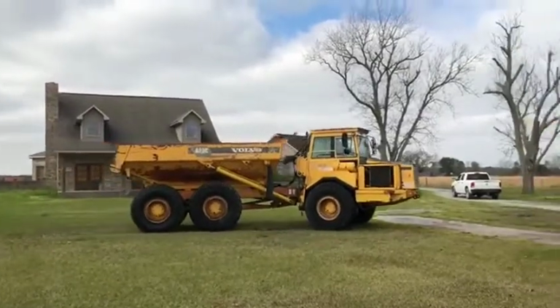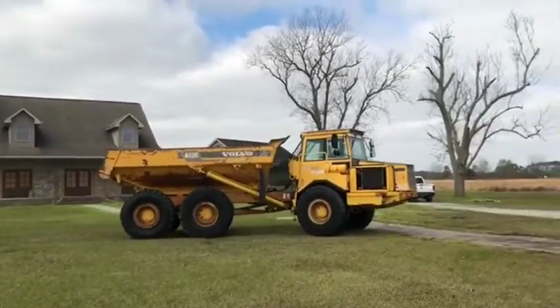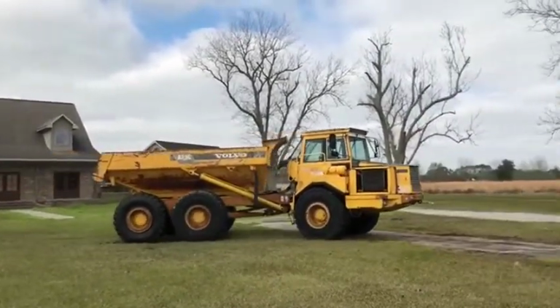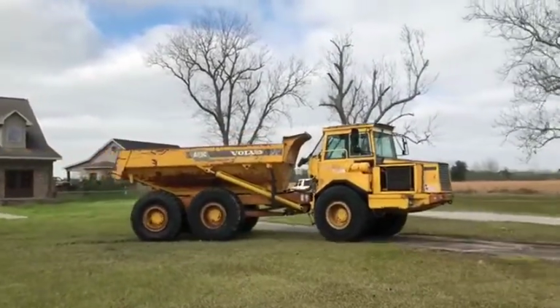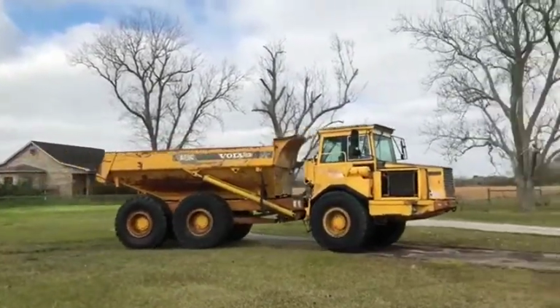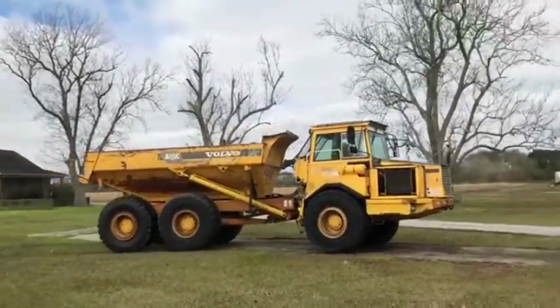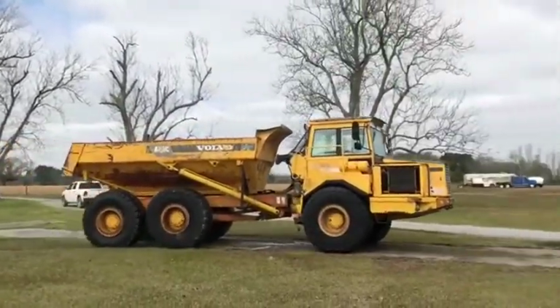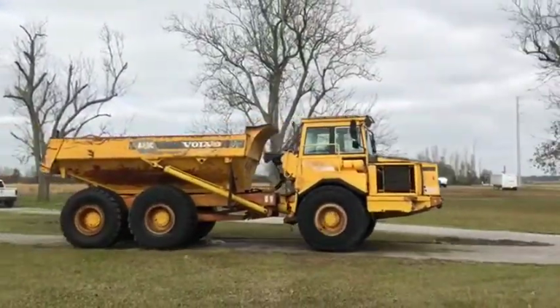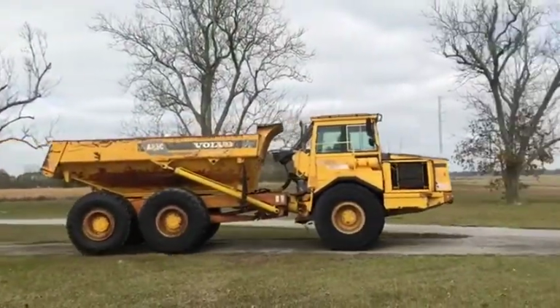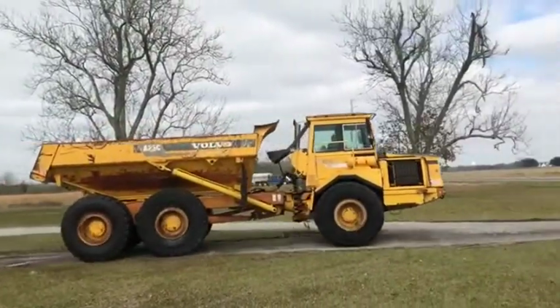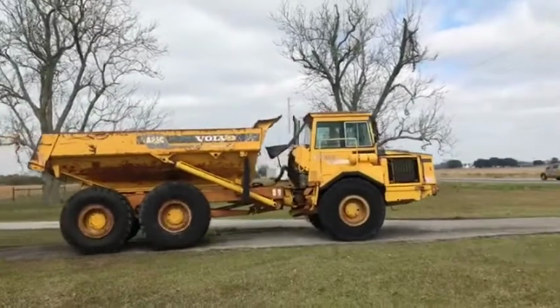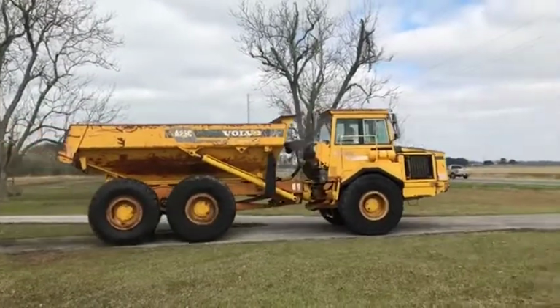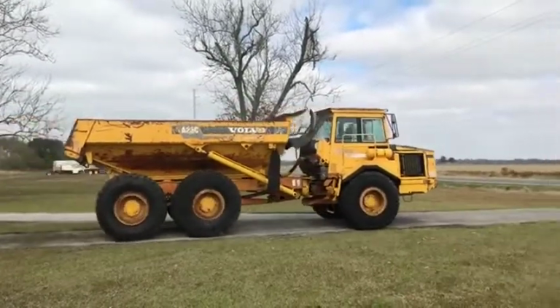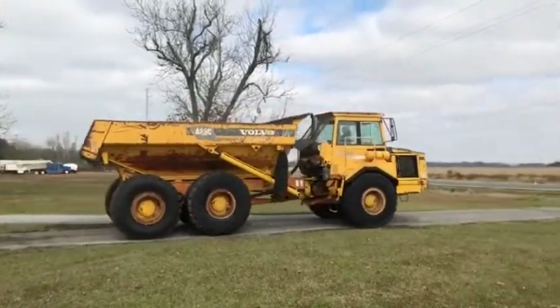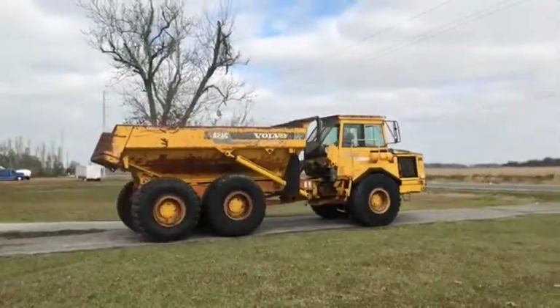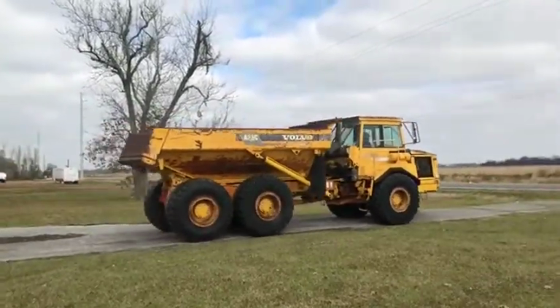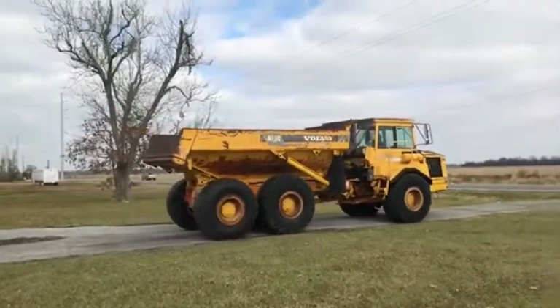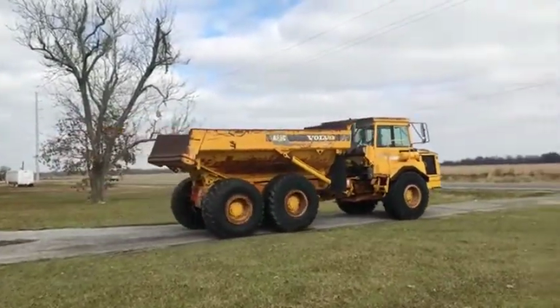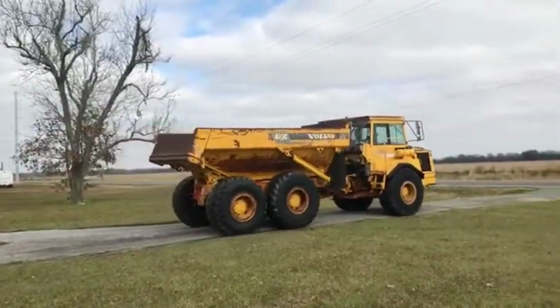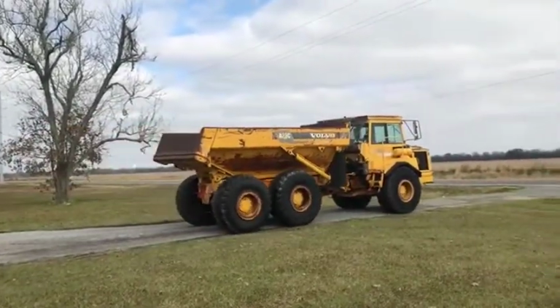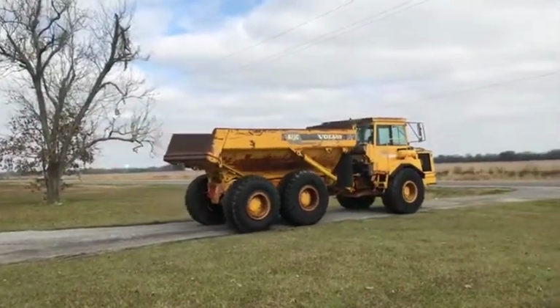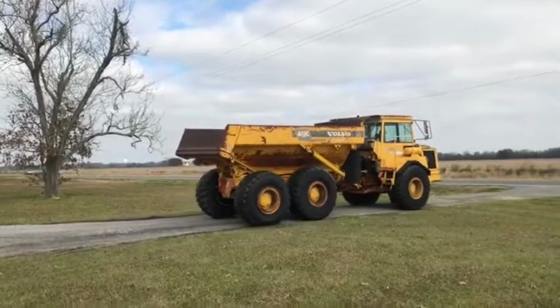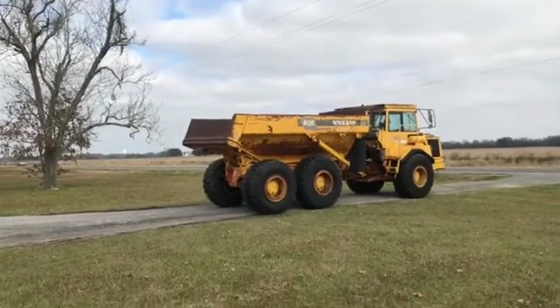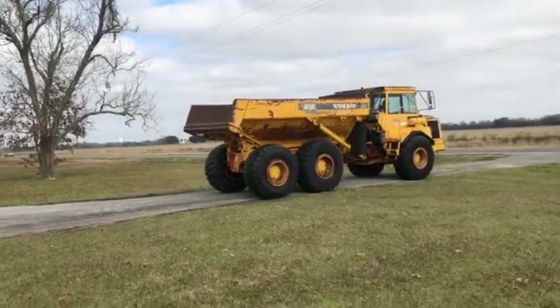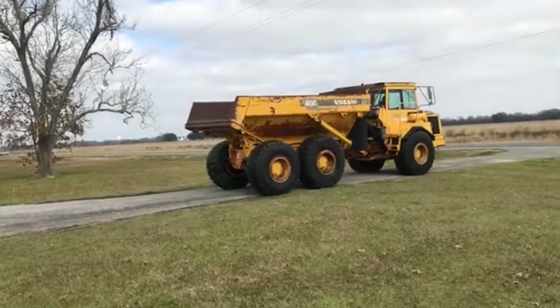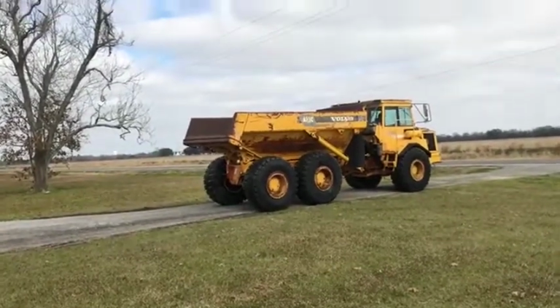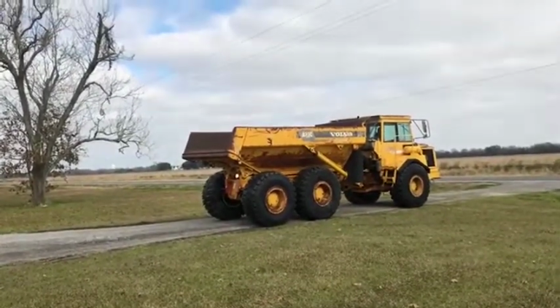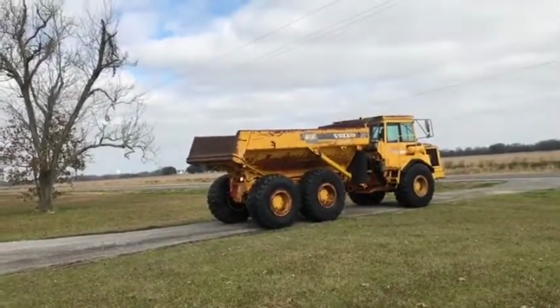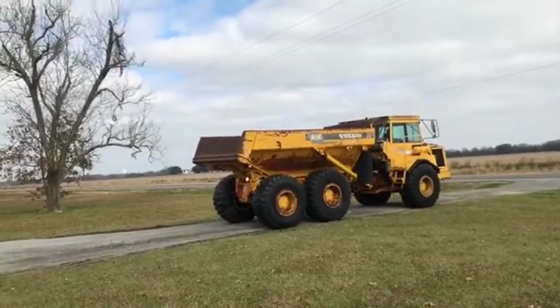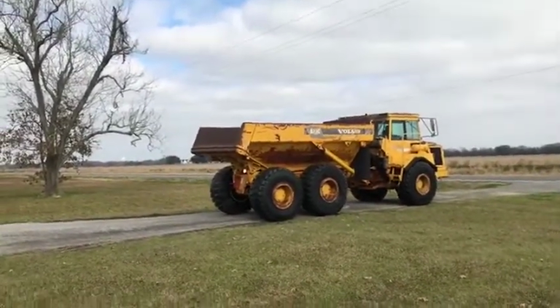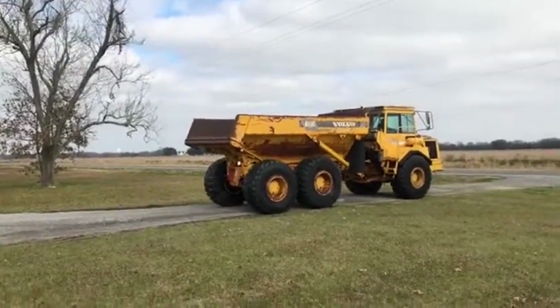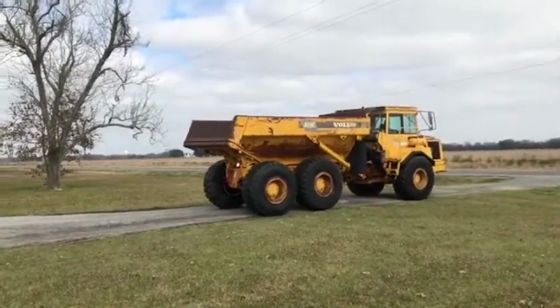These are all specs off the internet, so be aware of that — these are specs that Volvo put out that we're giving you in our information. It does have that 14-yard dump bed that does work. It does lean back, and that is flat at the top — that is not heaped.